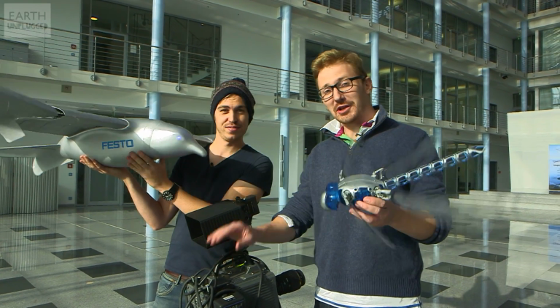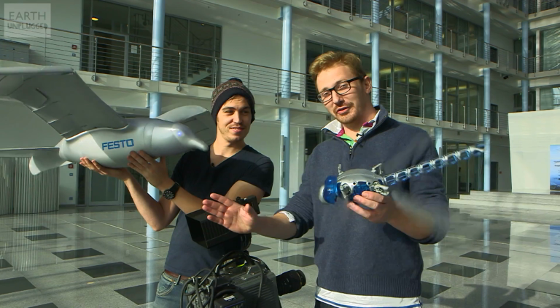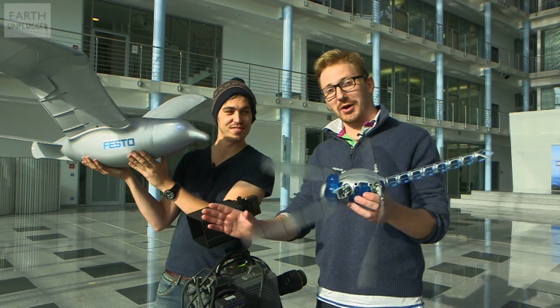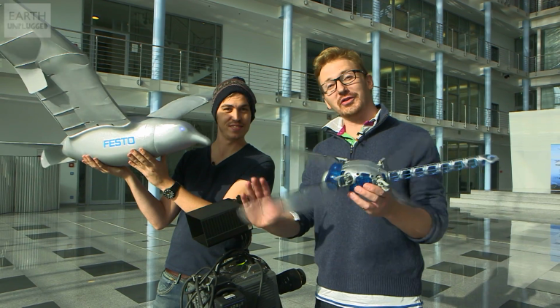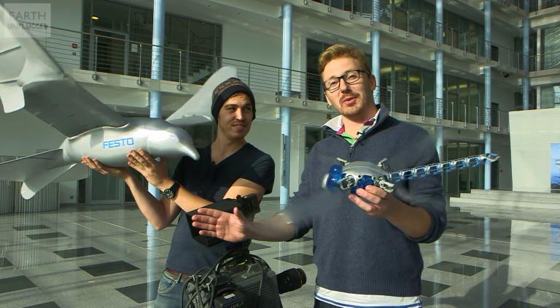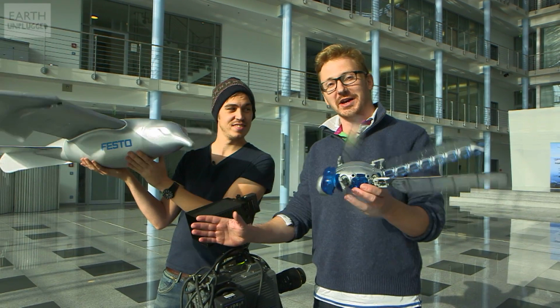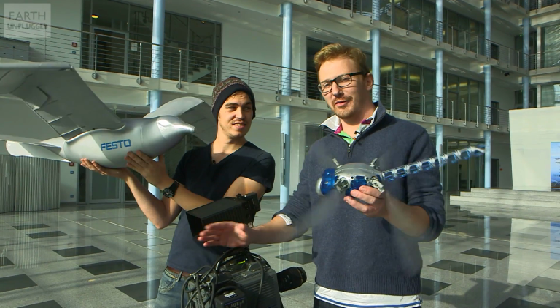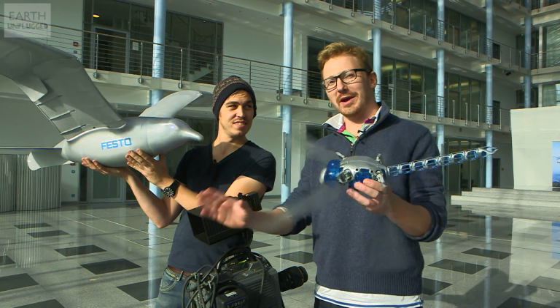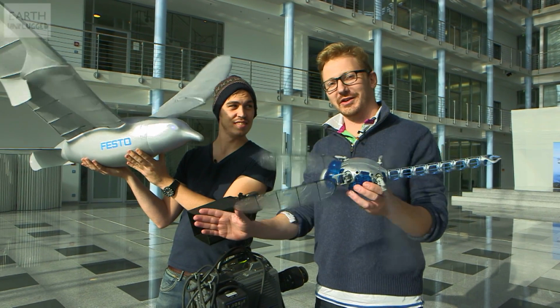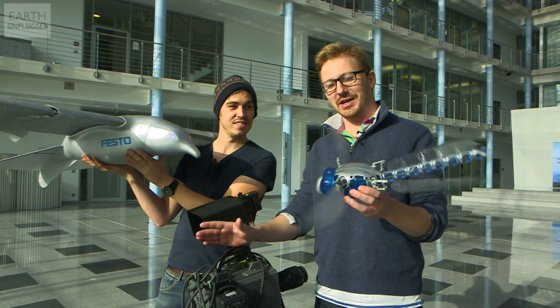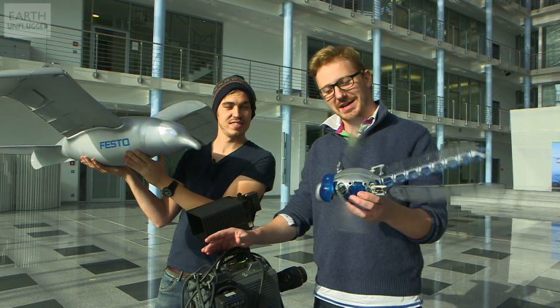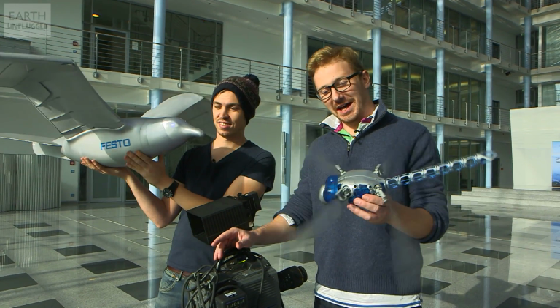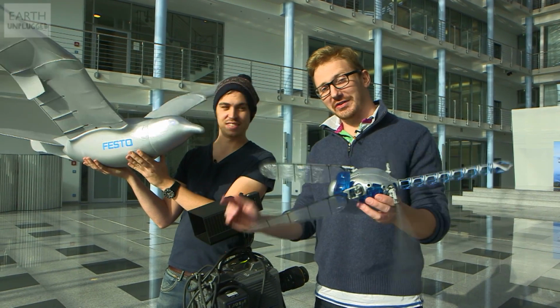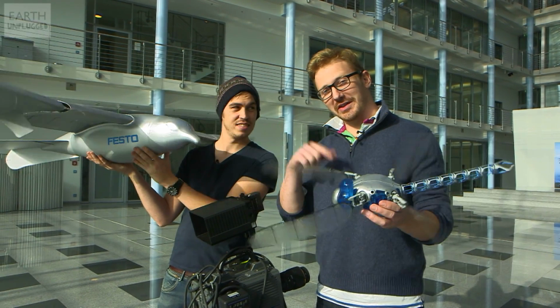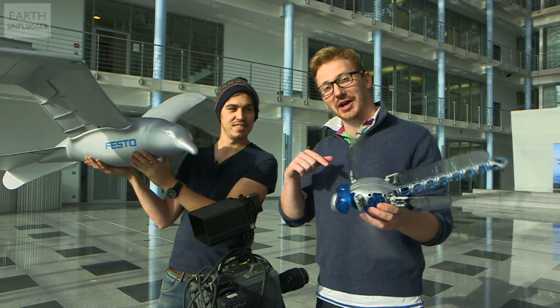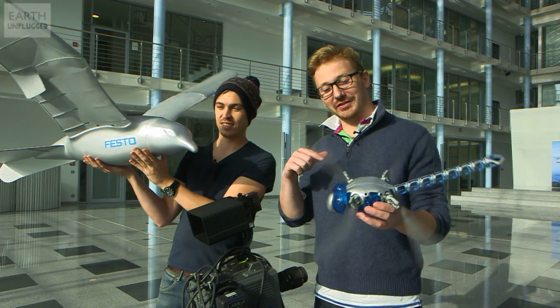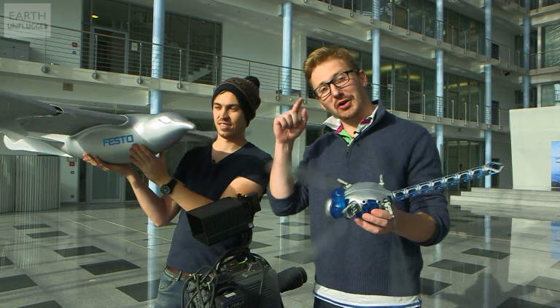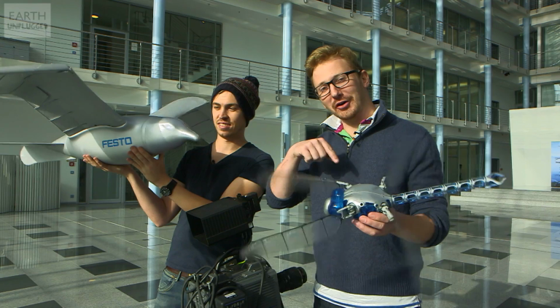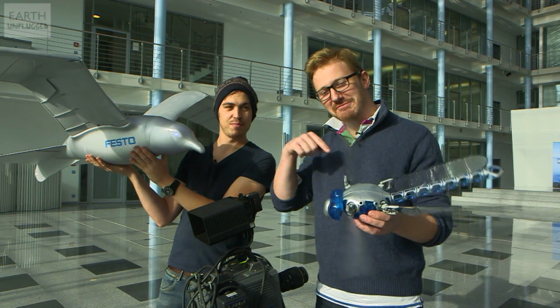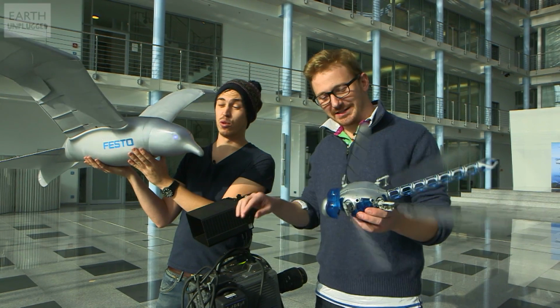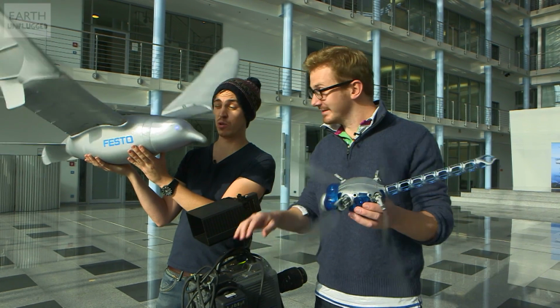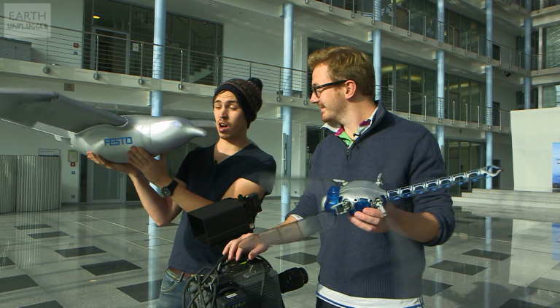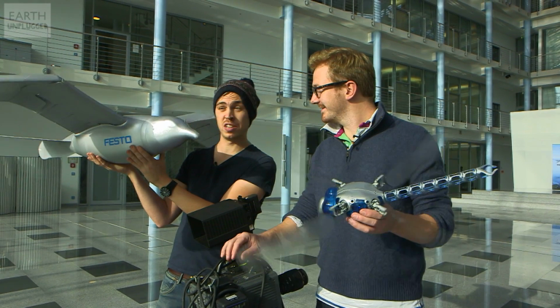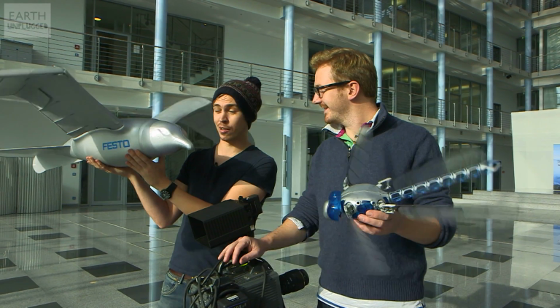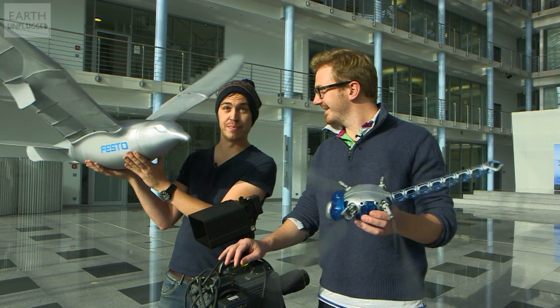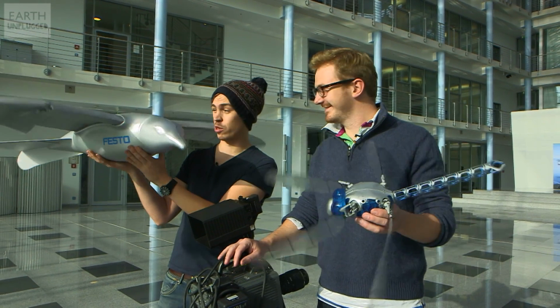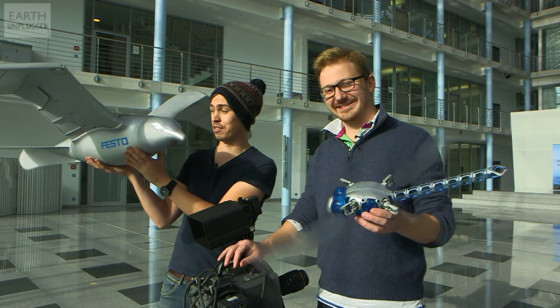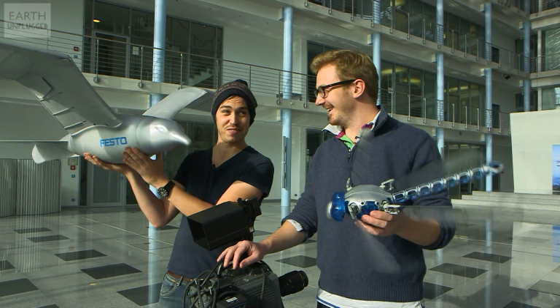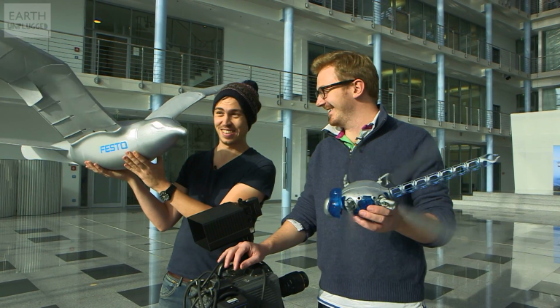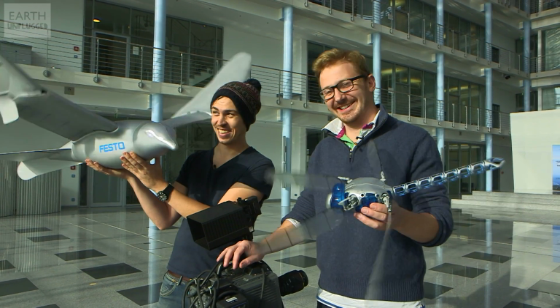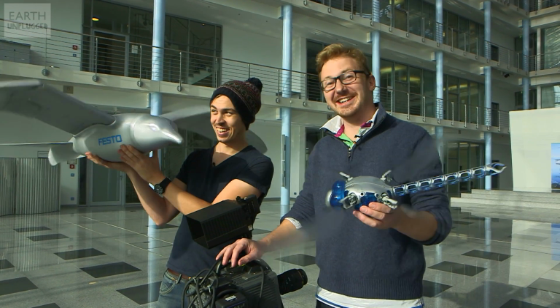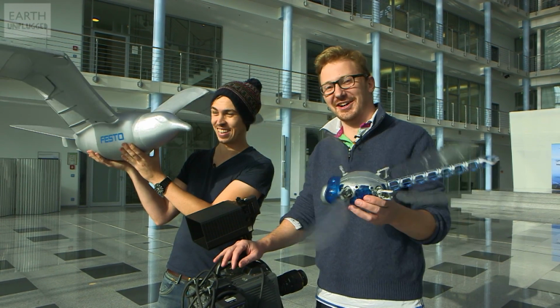And if you like what you saw, do subscribe to the channel for more amazing science videos. And if you want to see more of this little guy in action, do click on him. And if you want to see more of the smart bird, click on him before he takes off. See you next time.